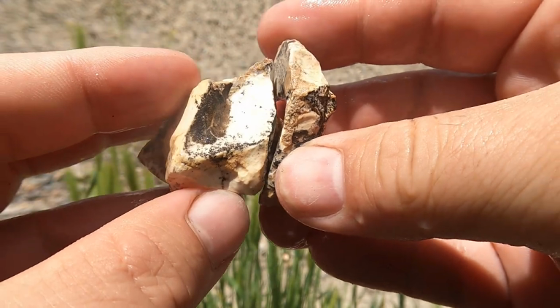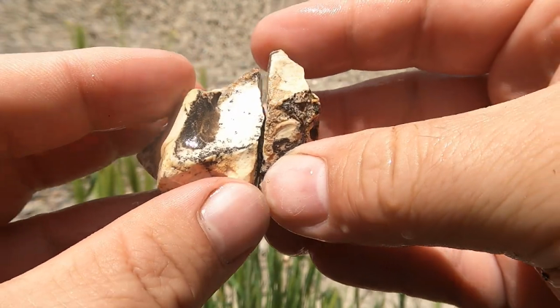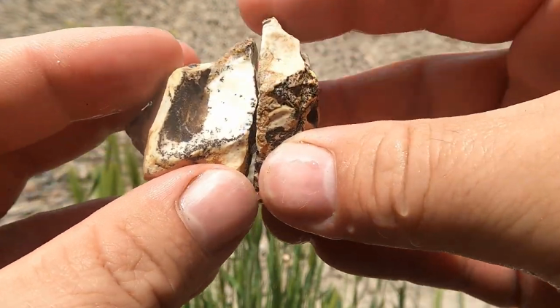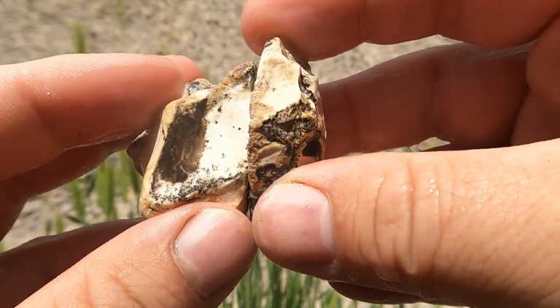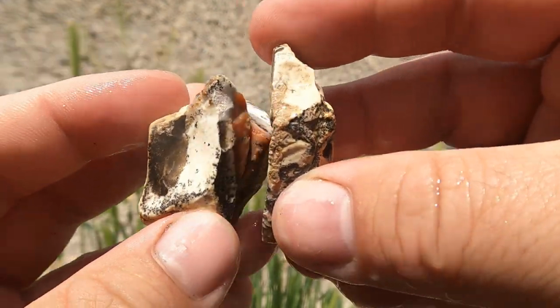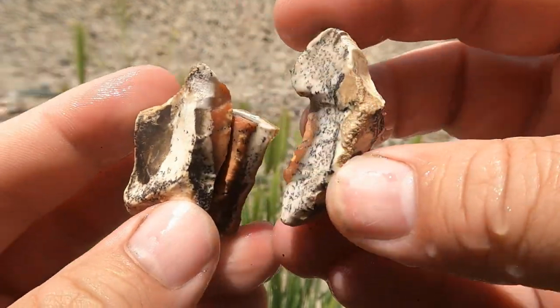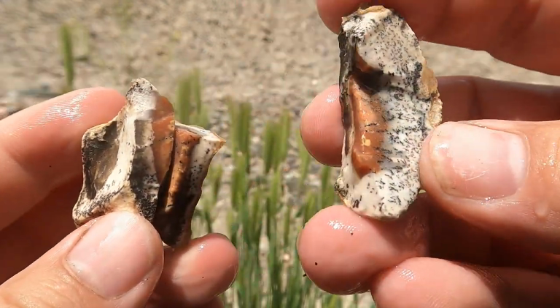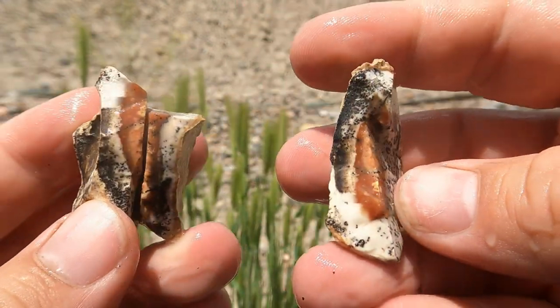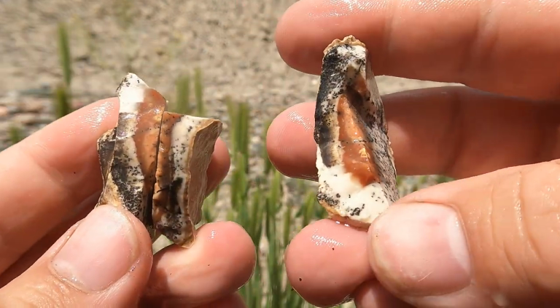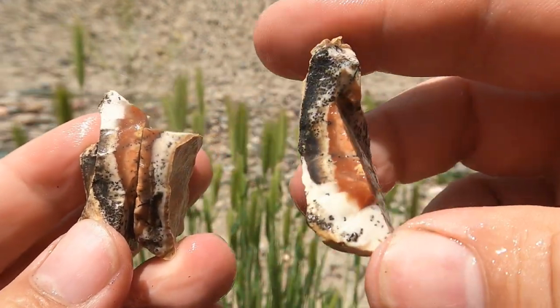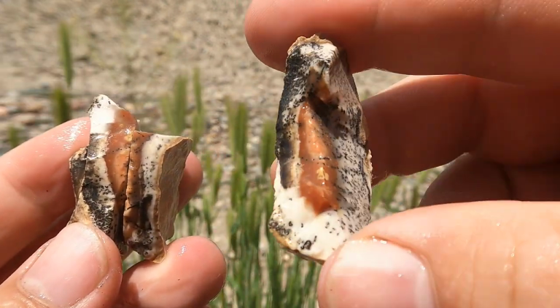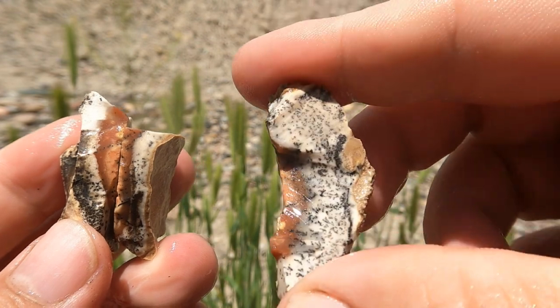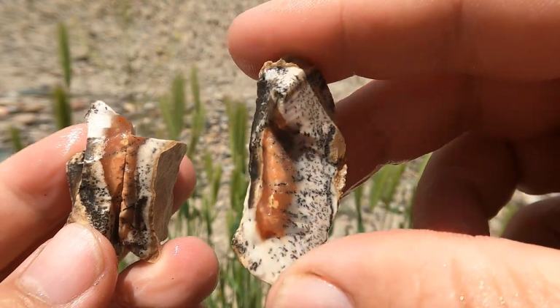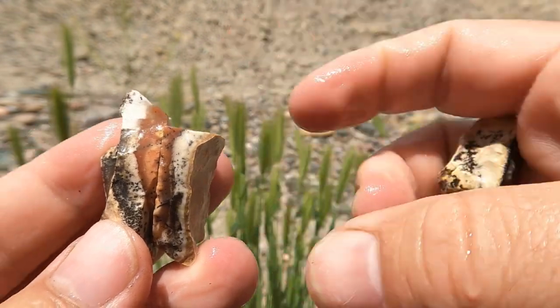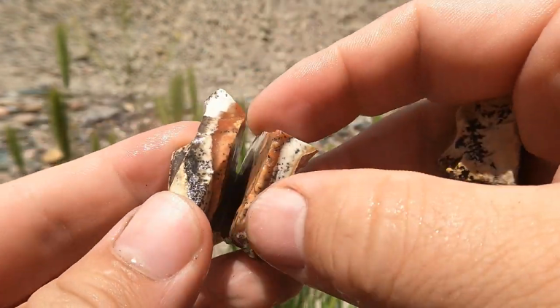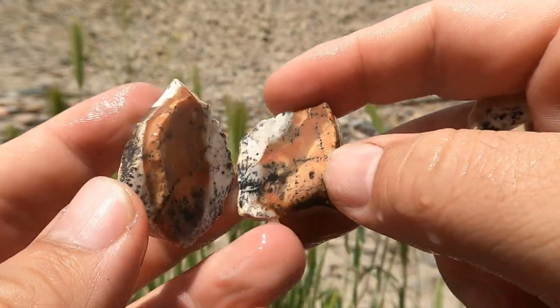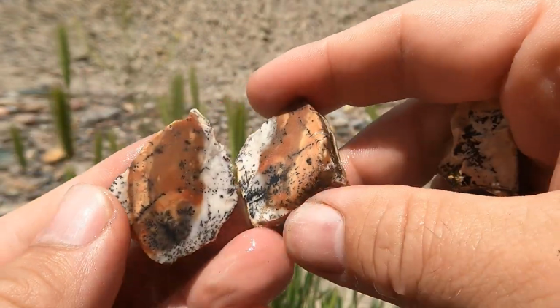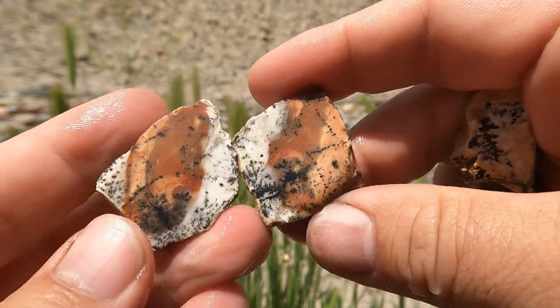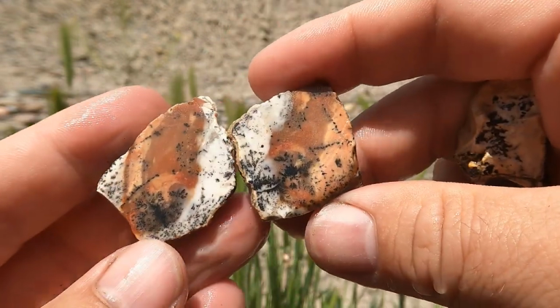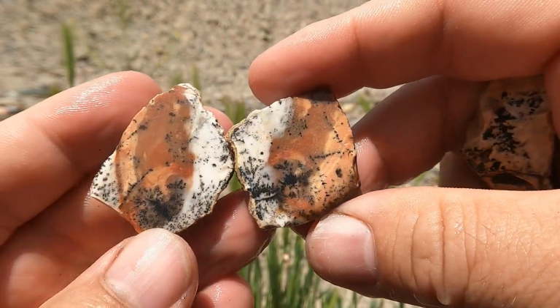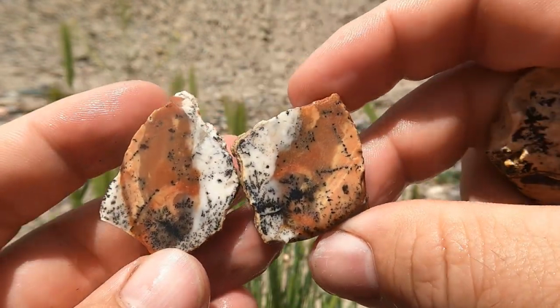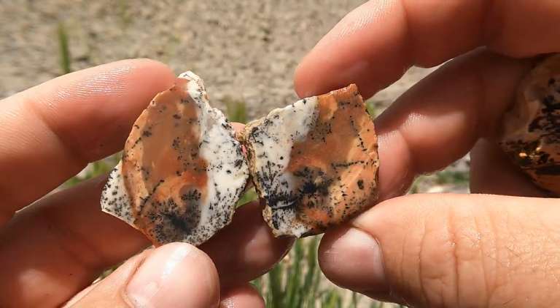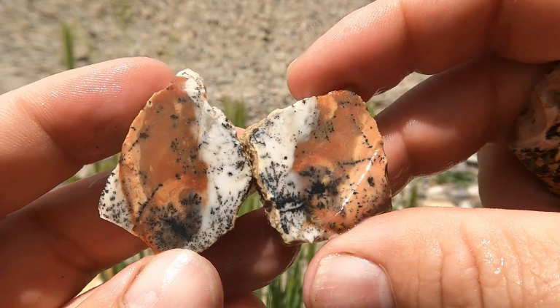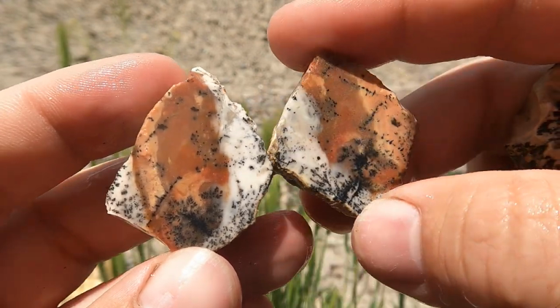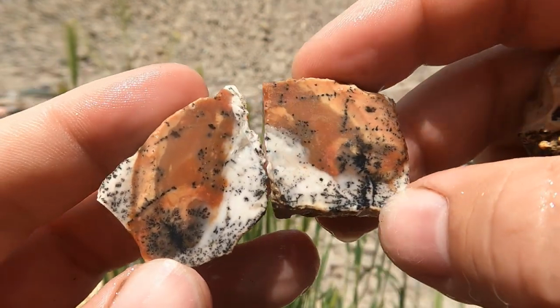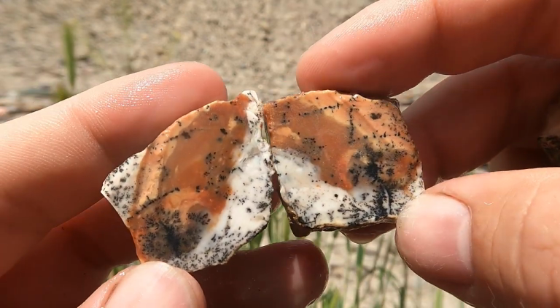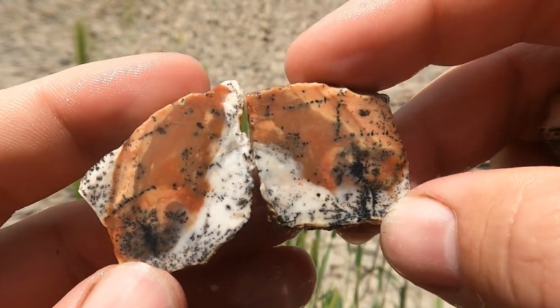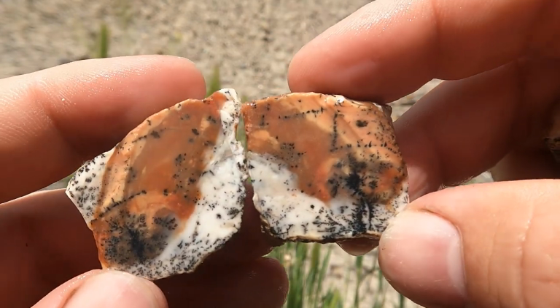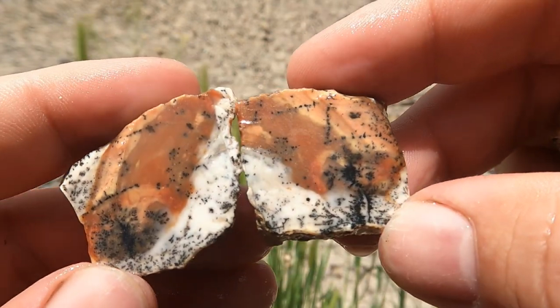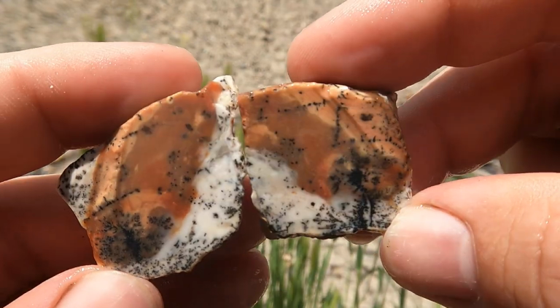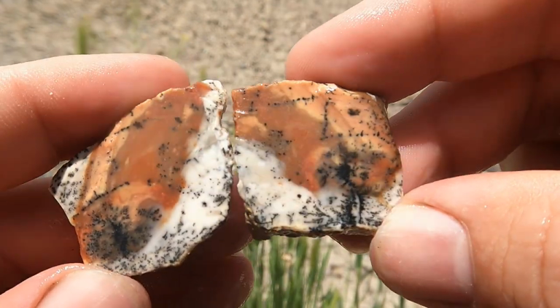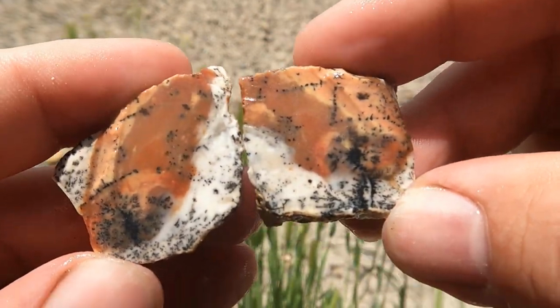This is some more Bertrandite, but without the purple. It broke when I was cutting it, so here's just a piece, and here's the main part that survived. It's still pretty, even without the purple — the patterns are nice.